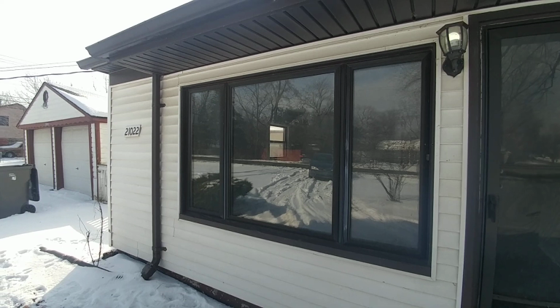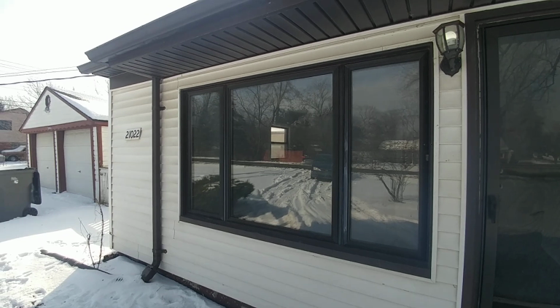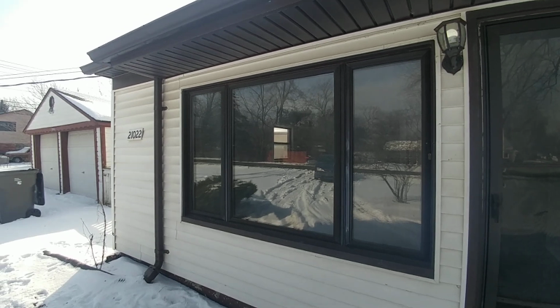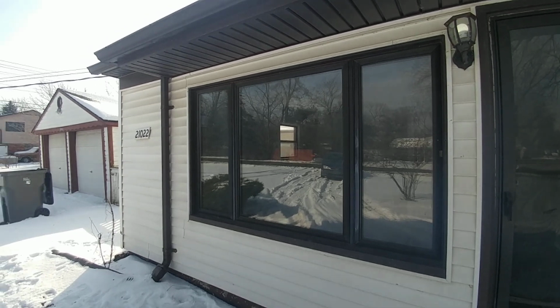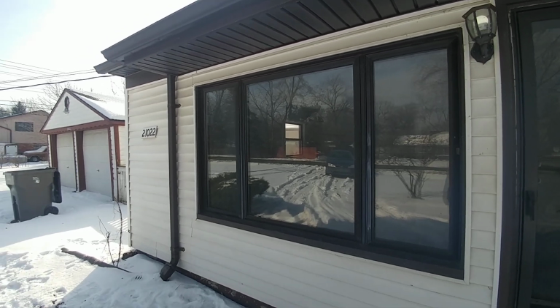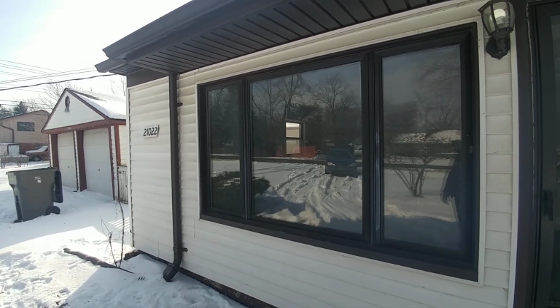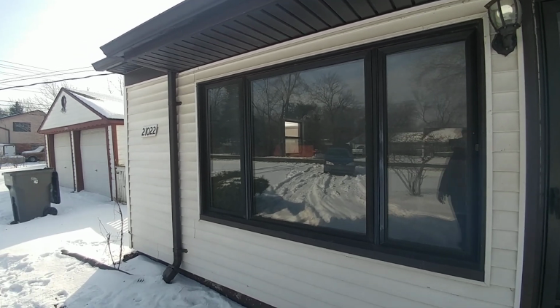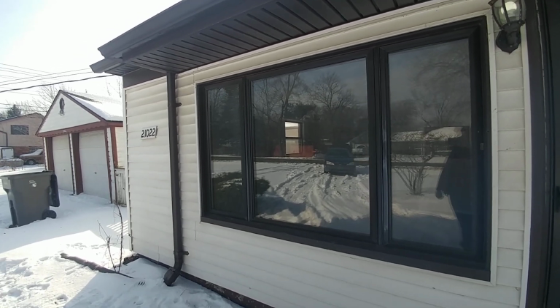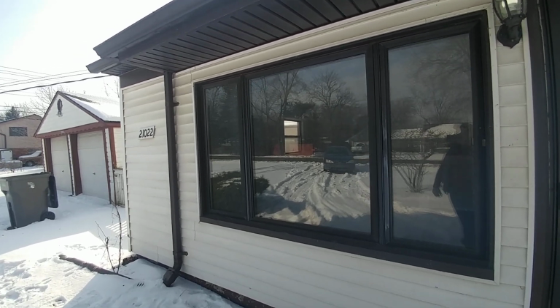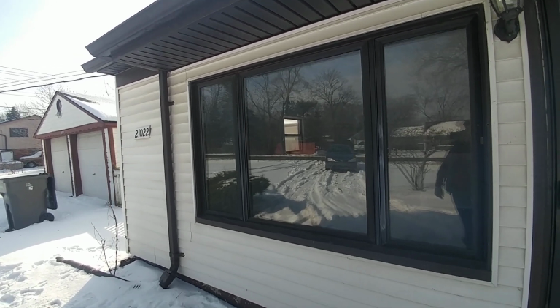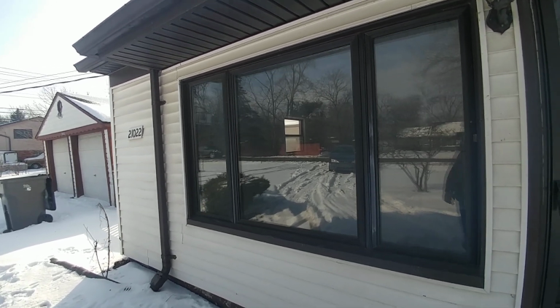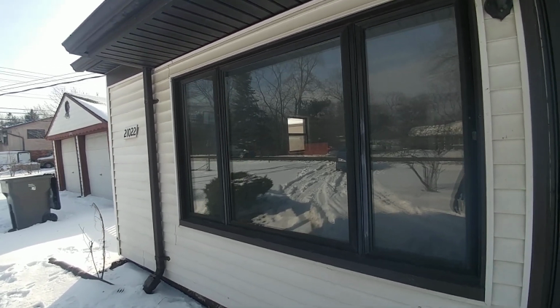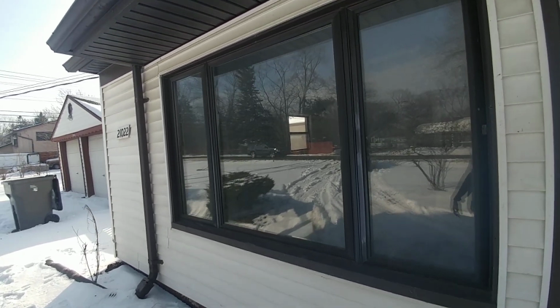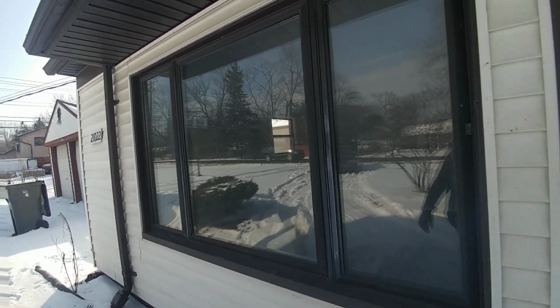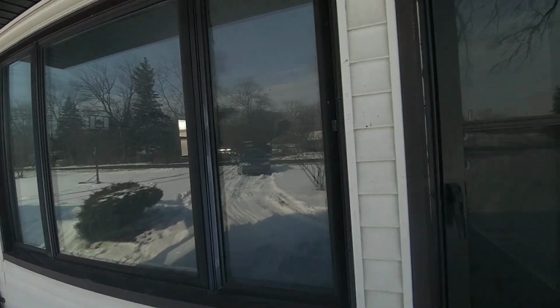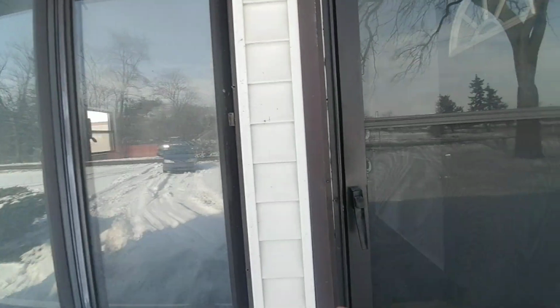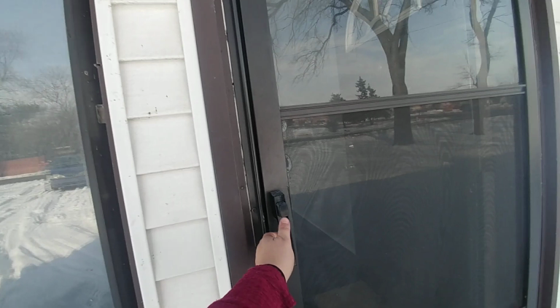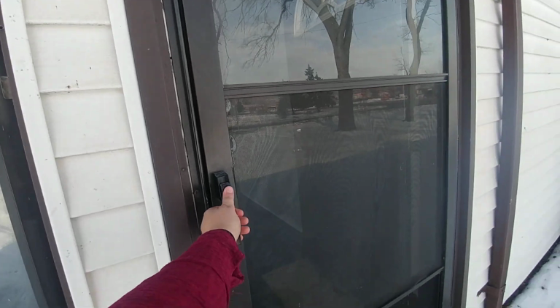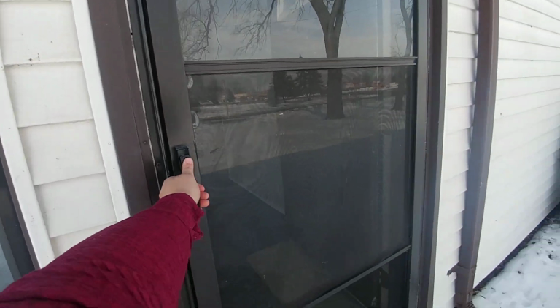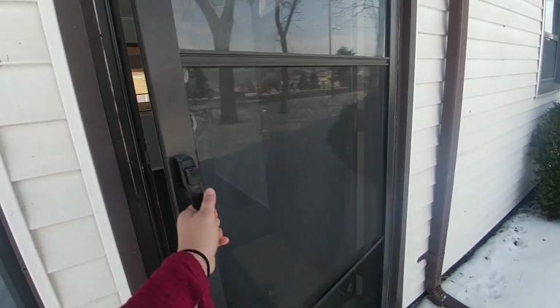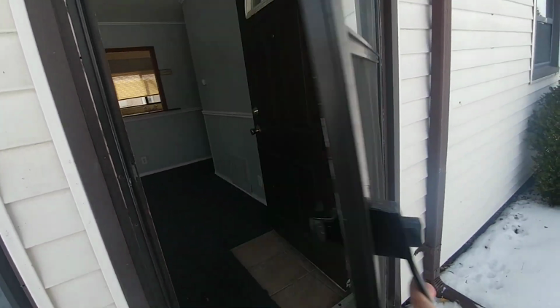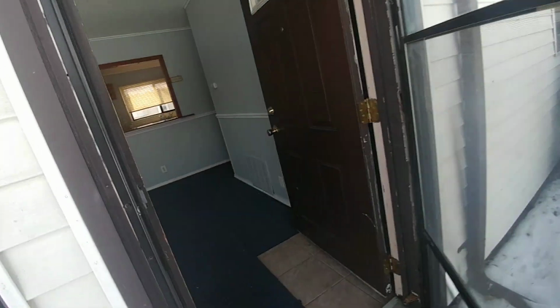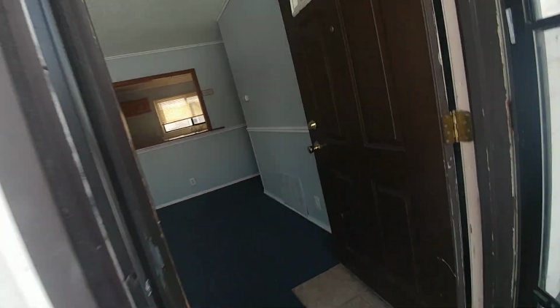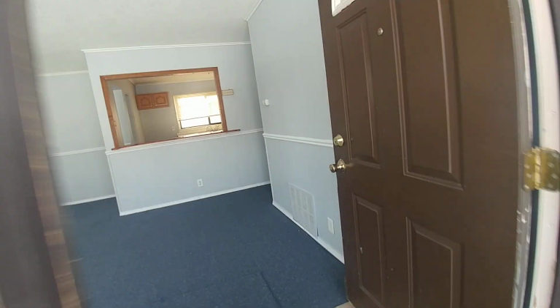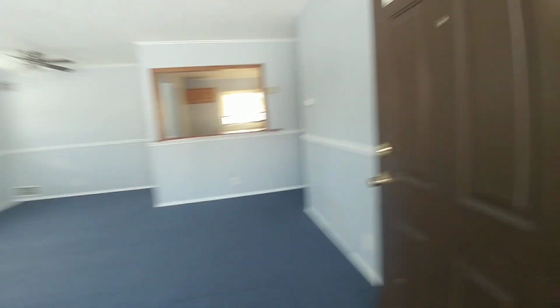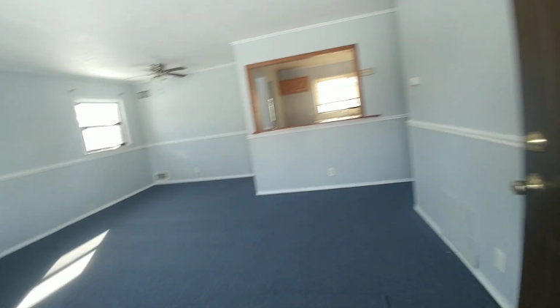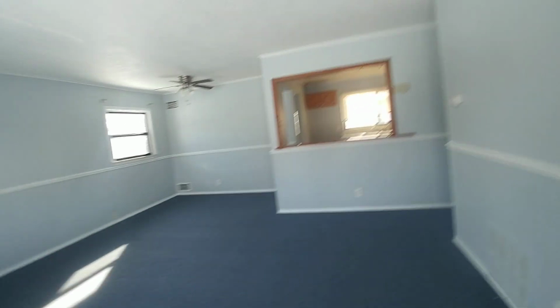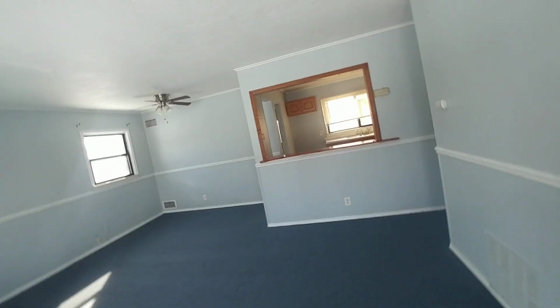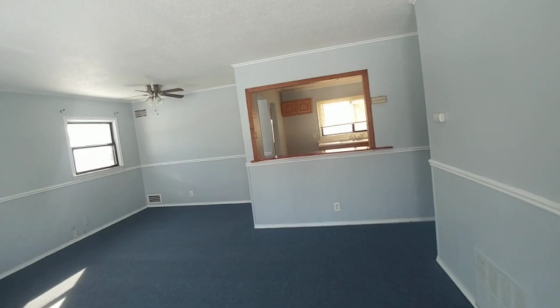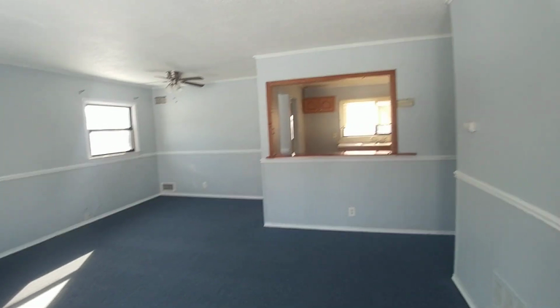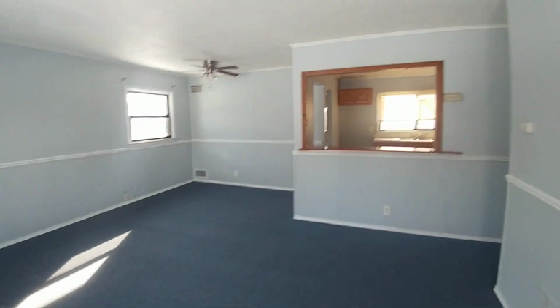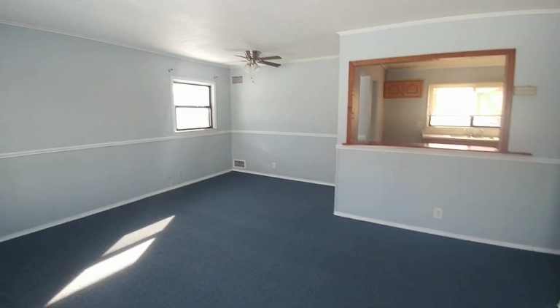Hi, this is Megan at MetroDetroitRentals.com. Today we are at 21022 Wendell. Beautiful, completely redone, four-bedroom, two-bathroom.